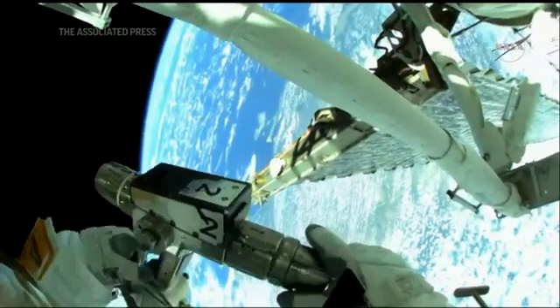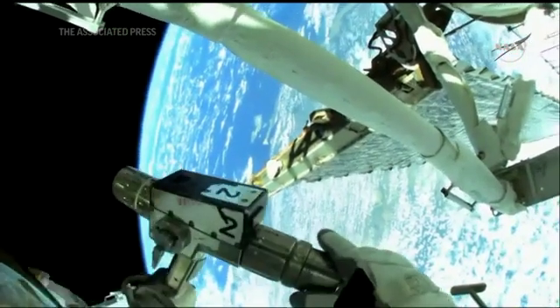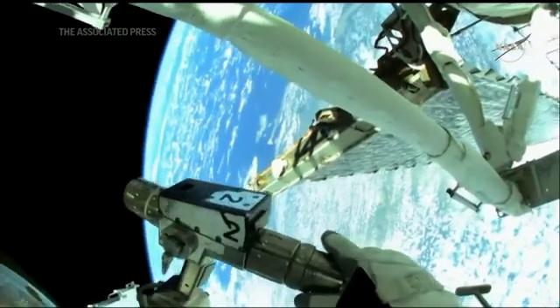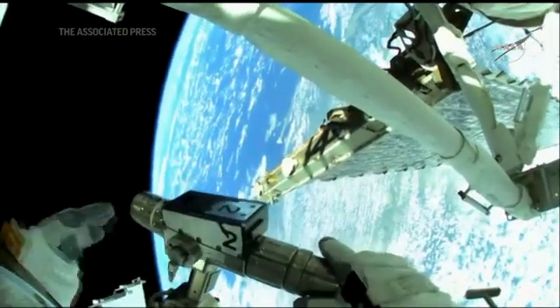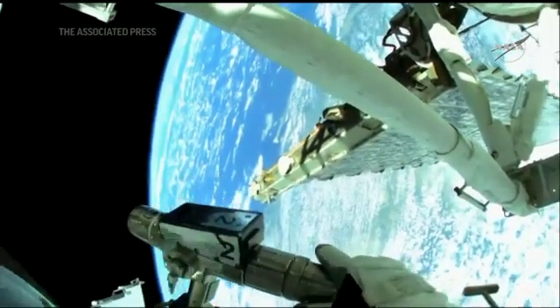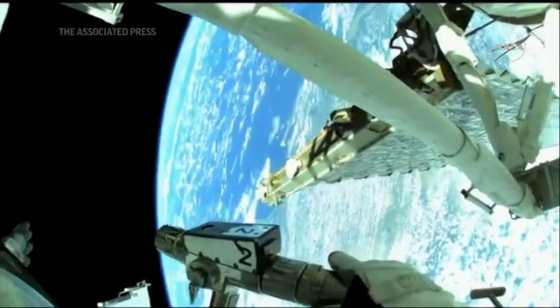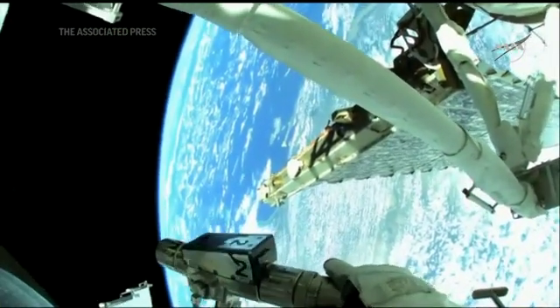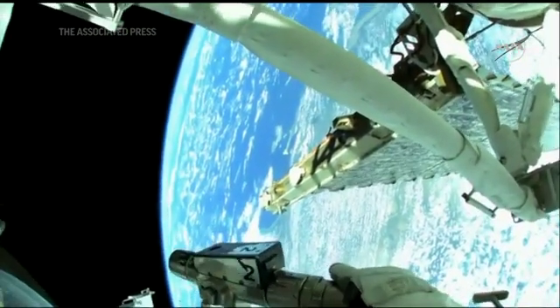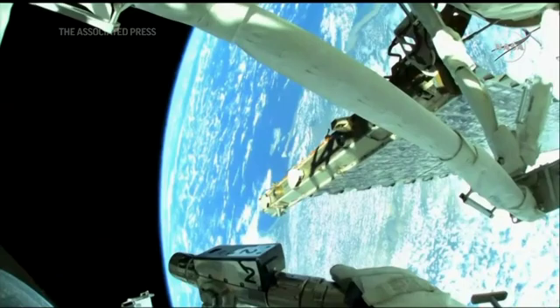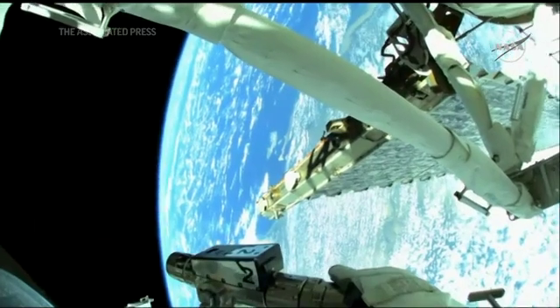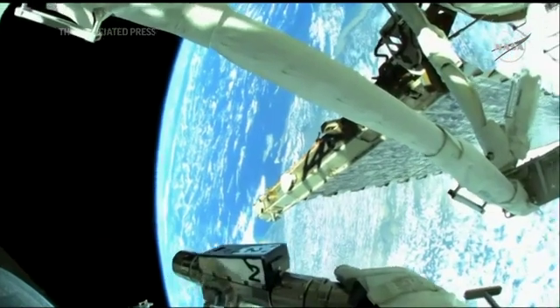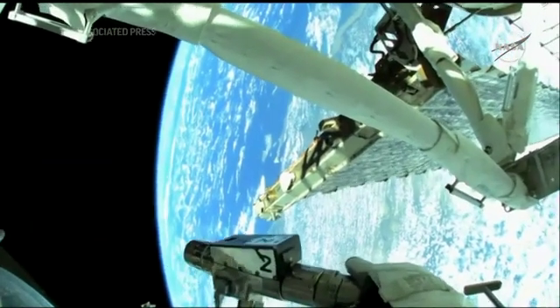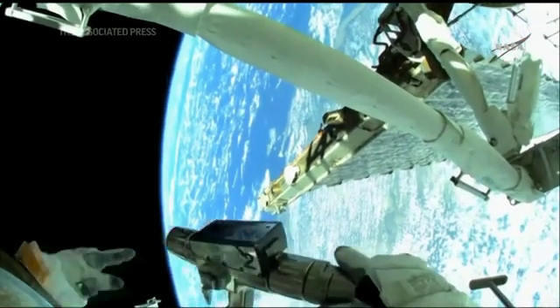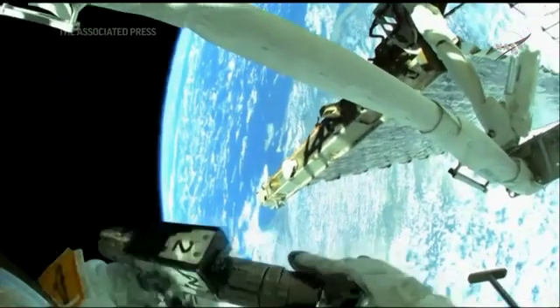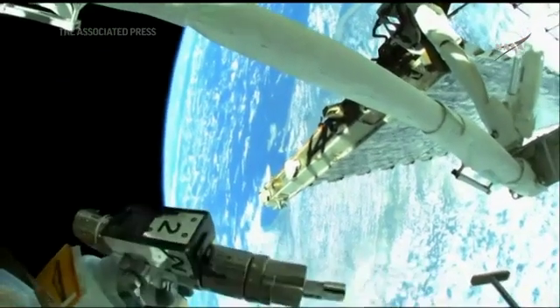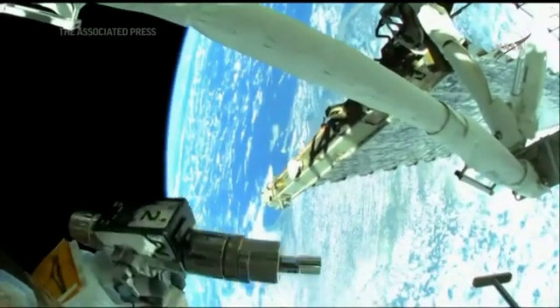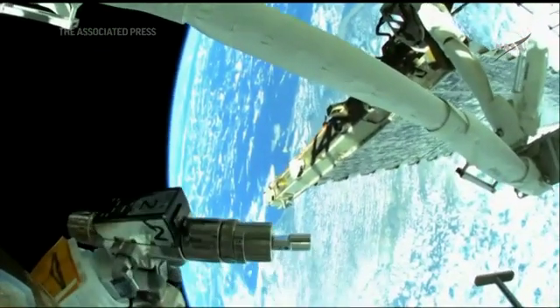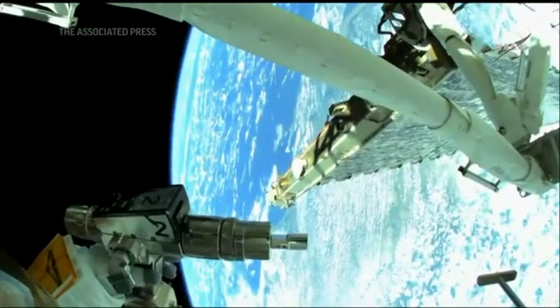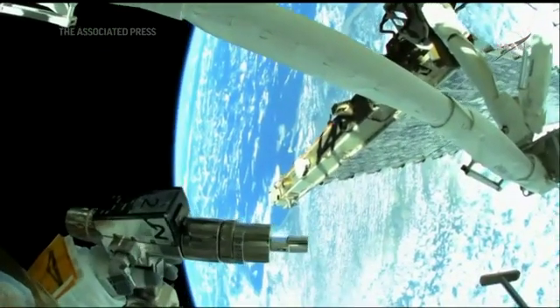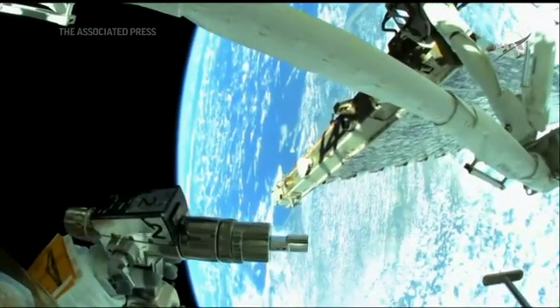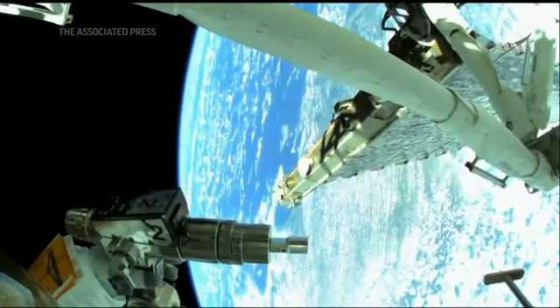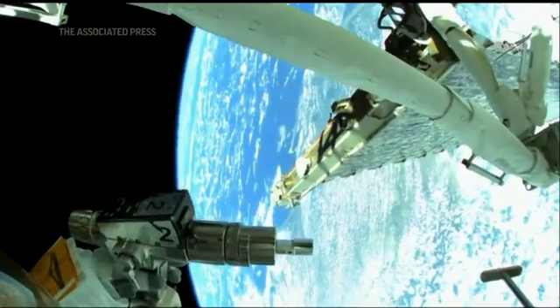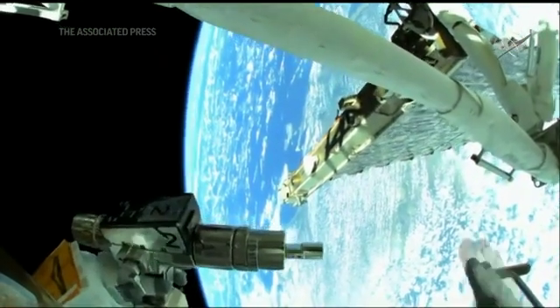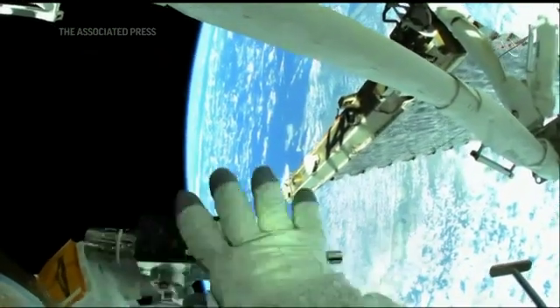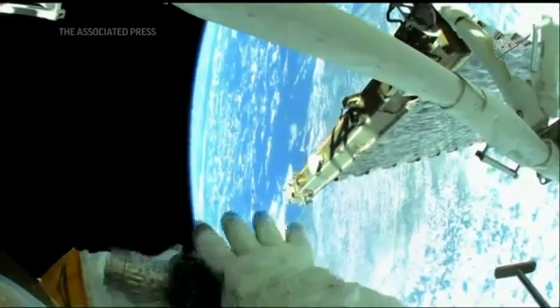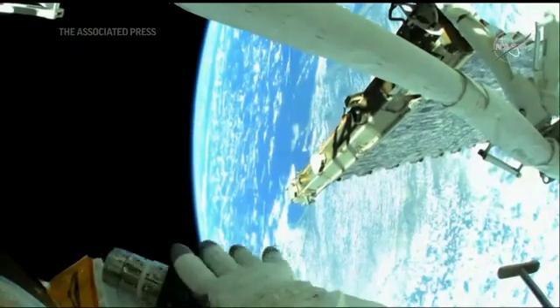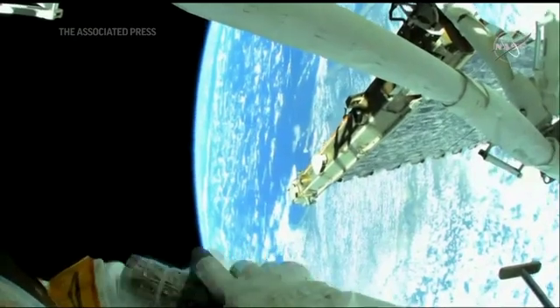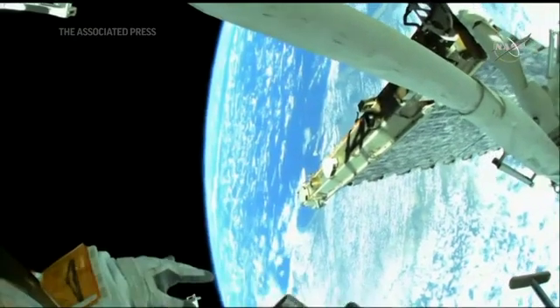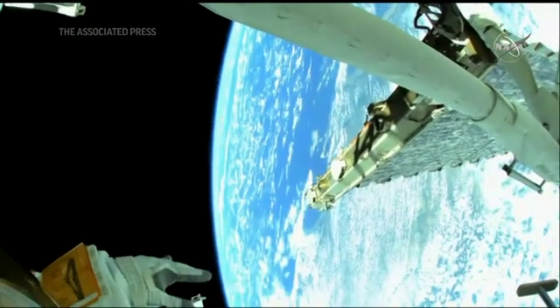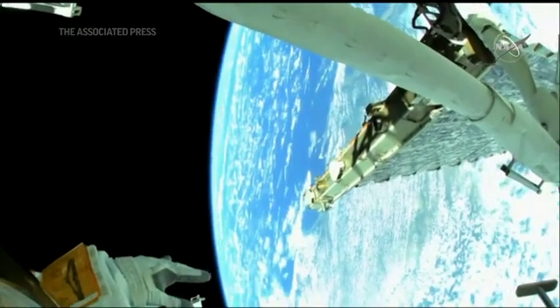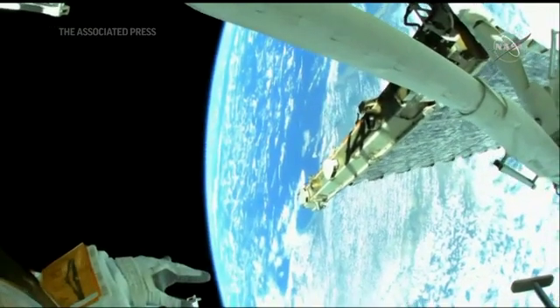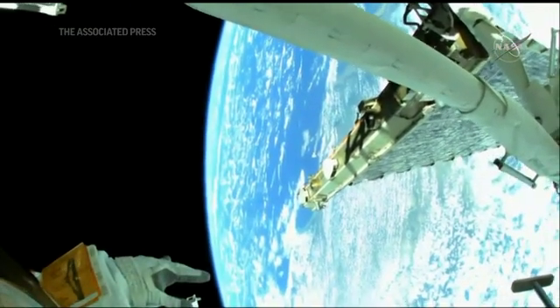In the meantime, the station is 261 statute miles over Venezuela, looking at the Caribbean just off in the distance, and about to pass over Brazil.